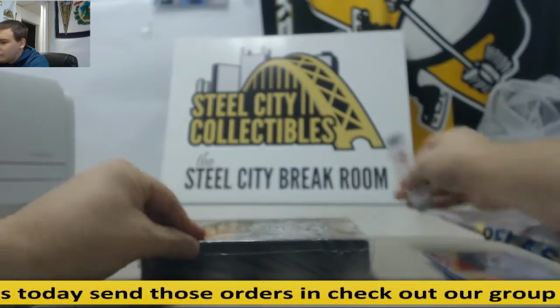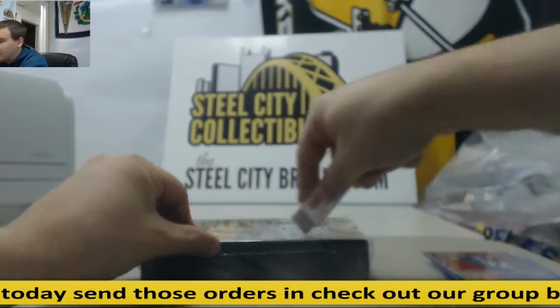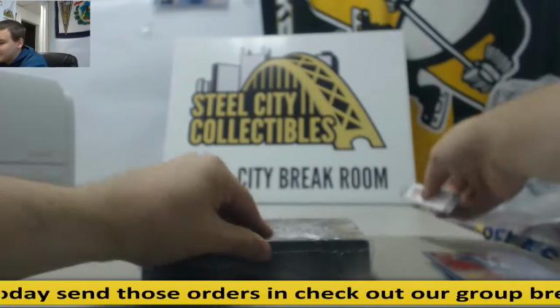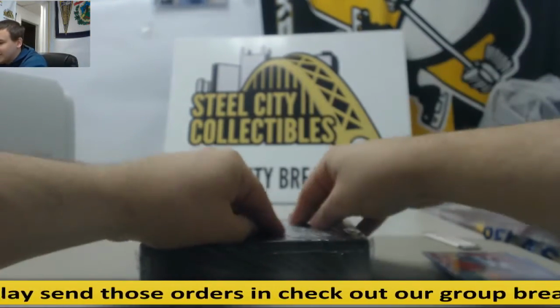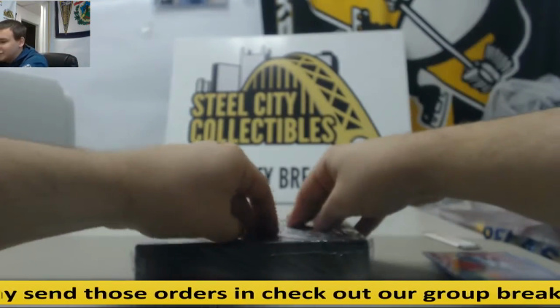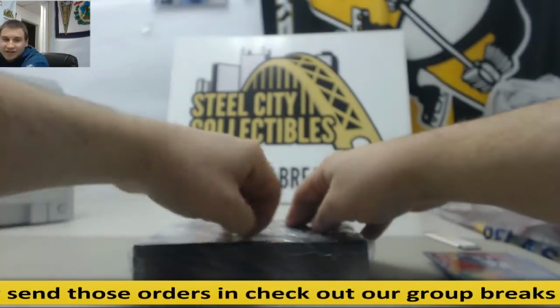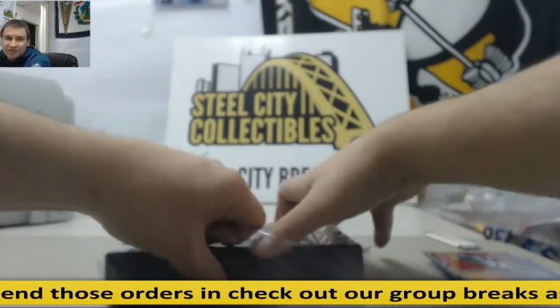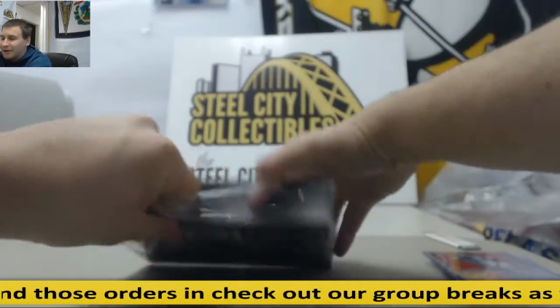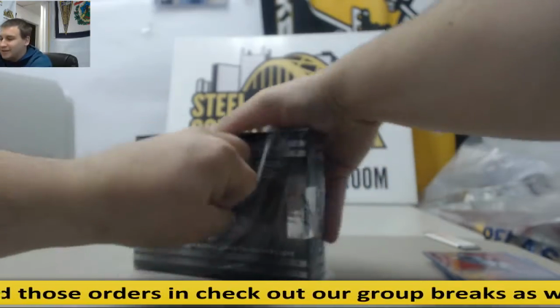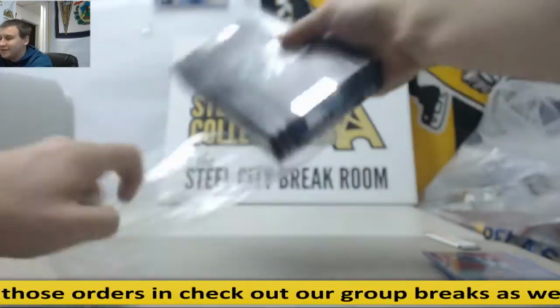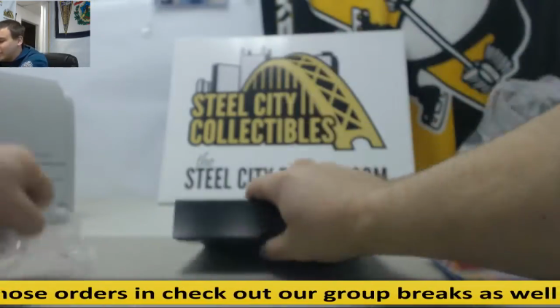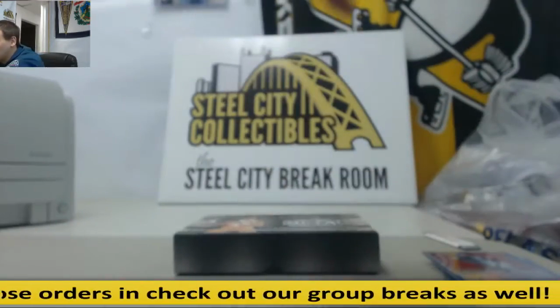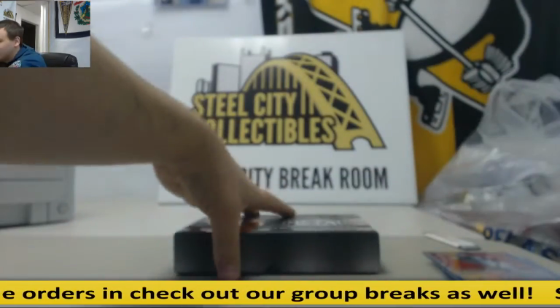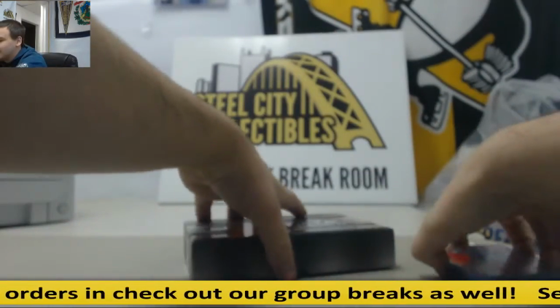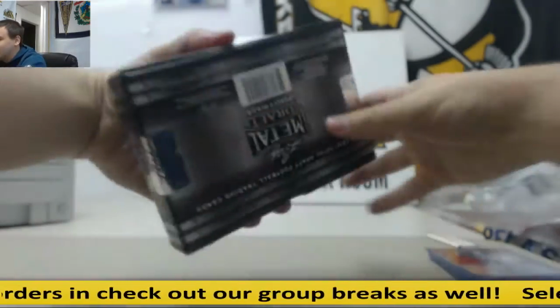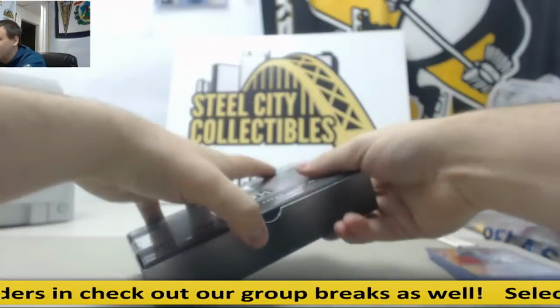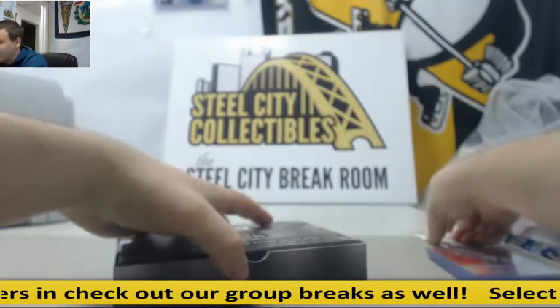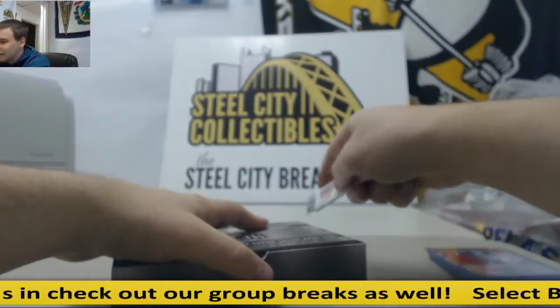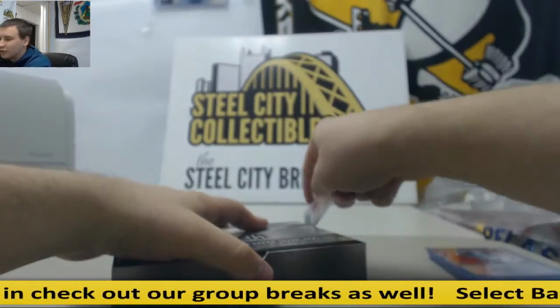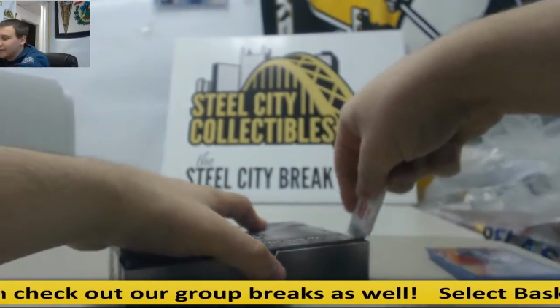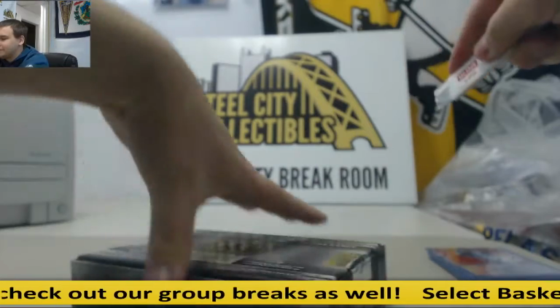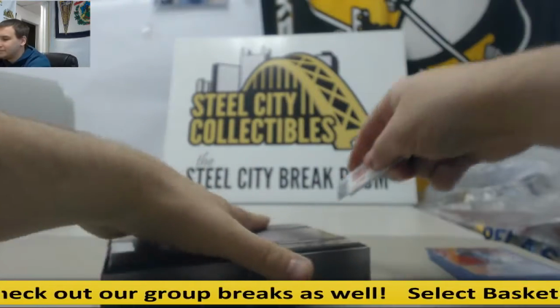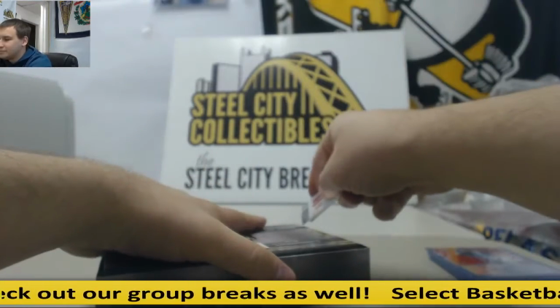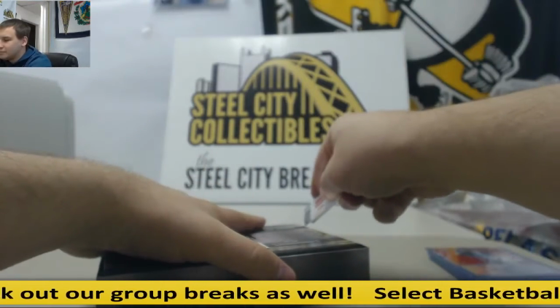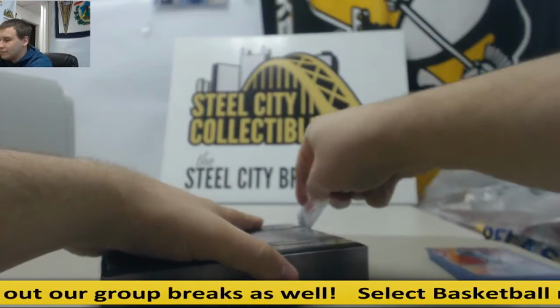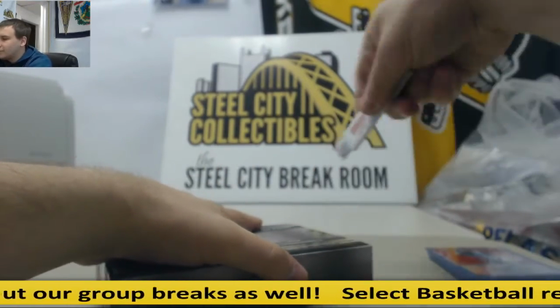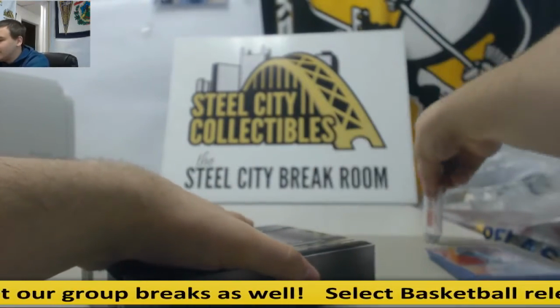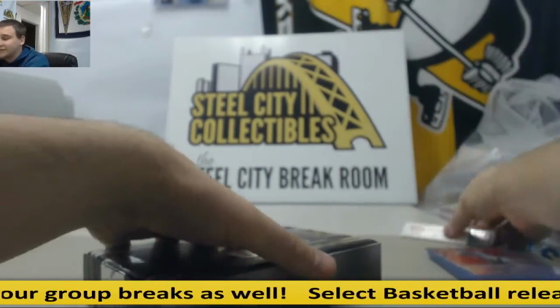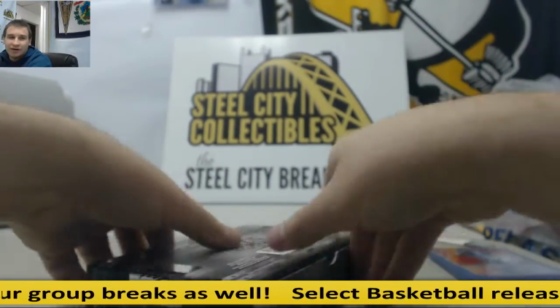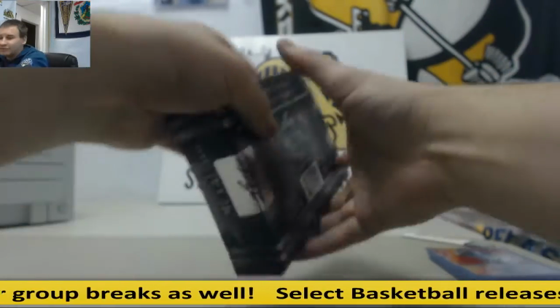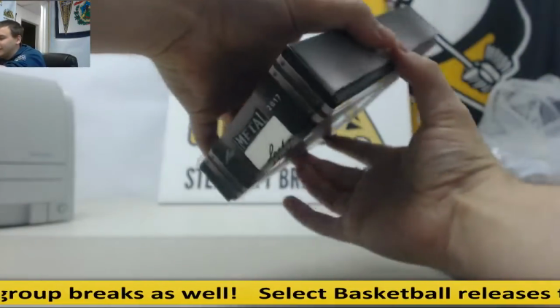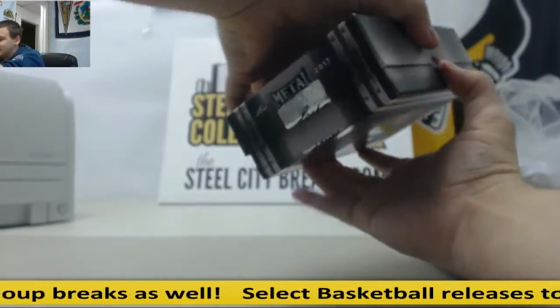I promise if I'm saying any of these names wrong, it's because the first time I may not have heard them before. I've seen them a million times but may not have heard them yet. Now that the product is out, I'll be doing some studying.